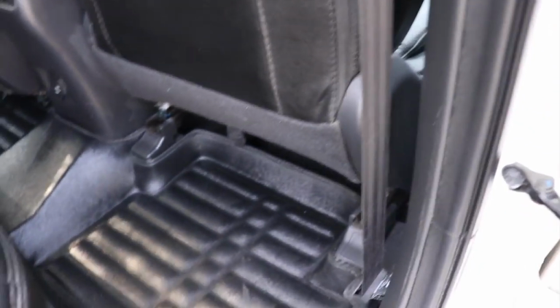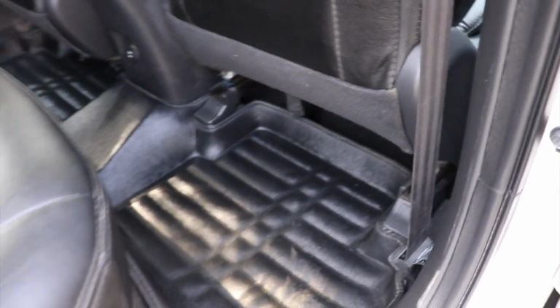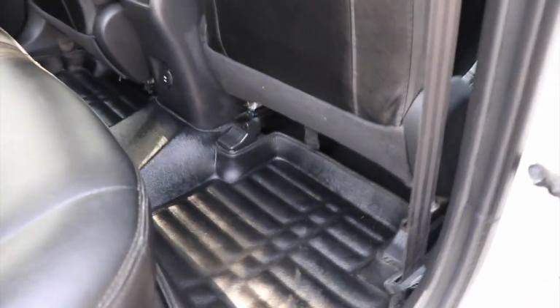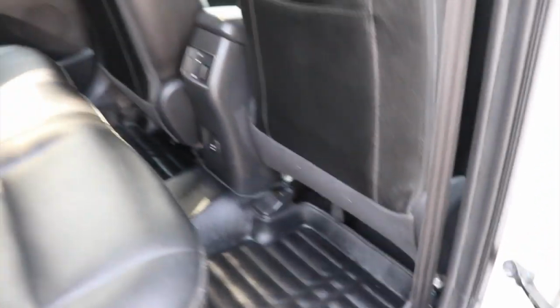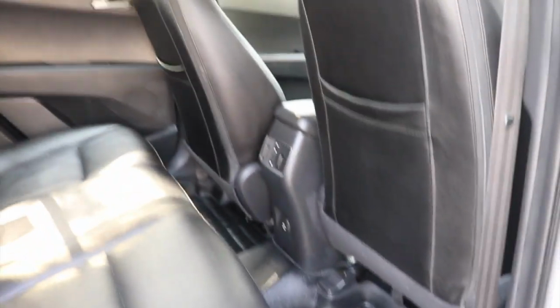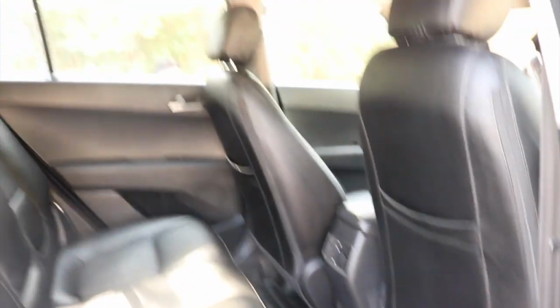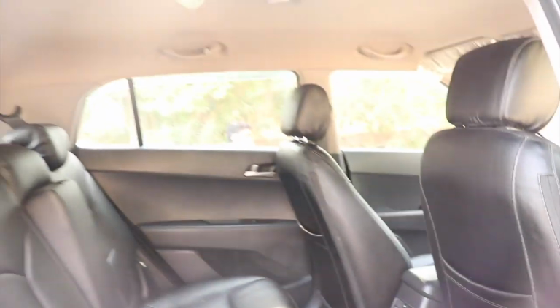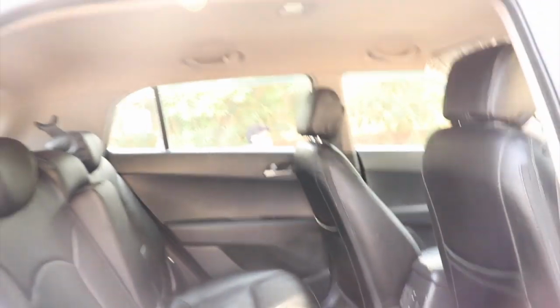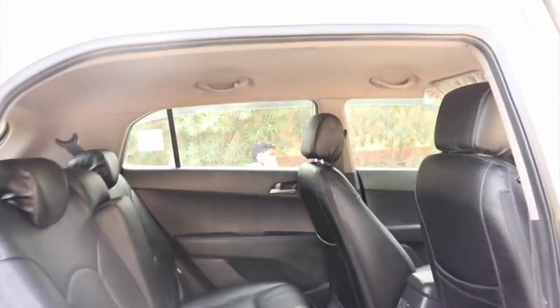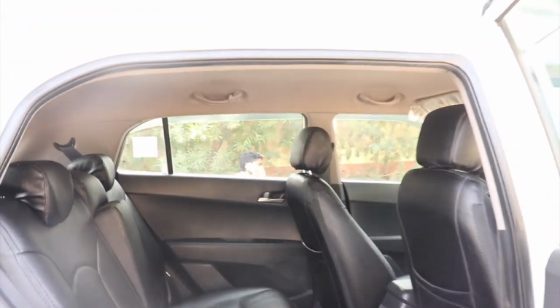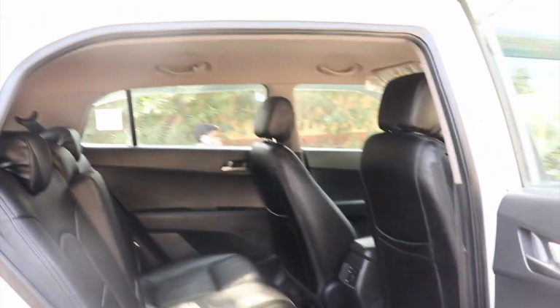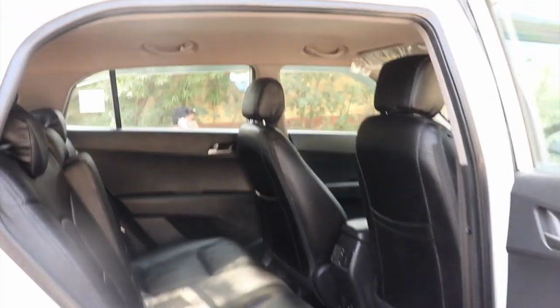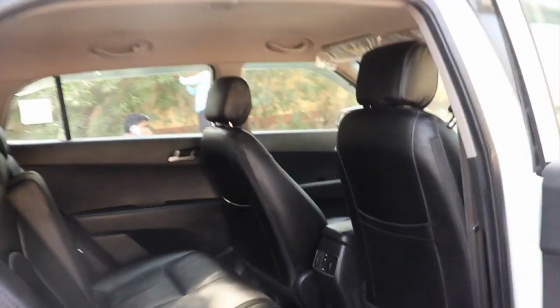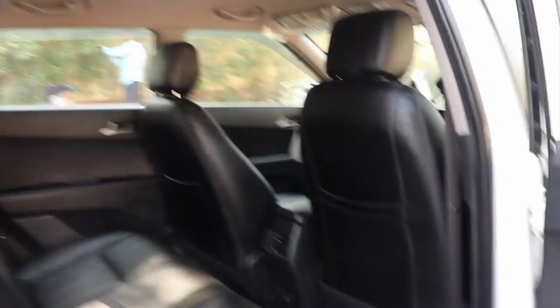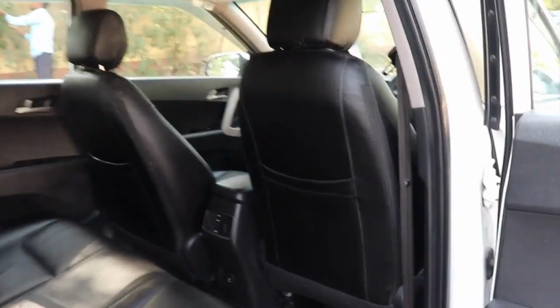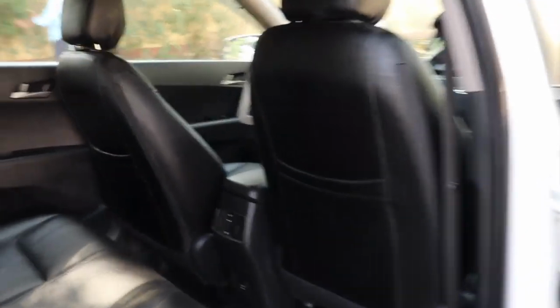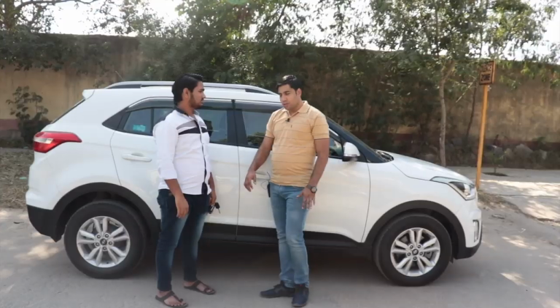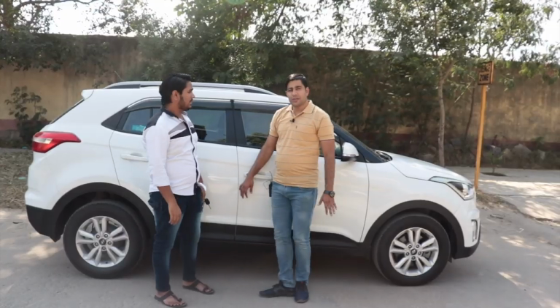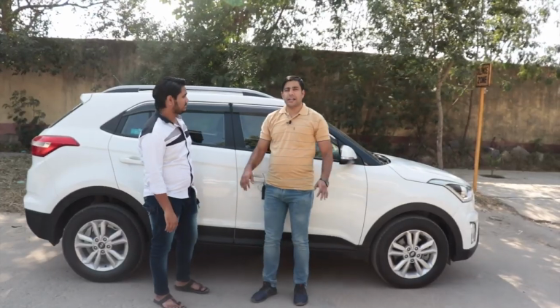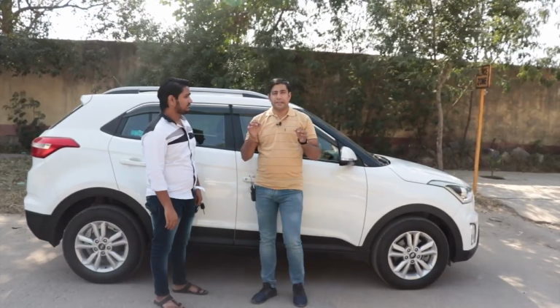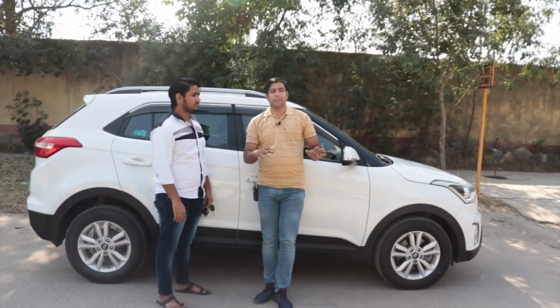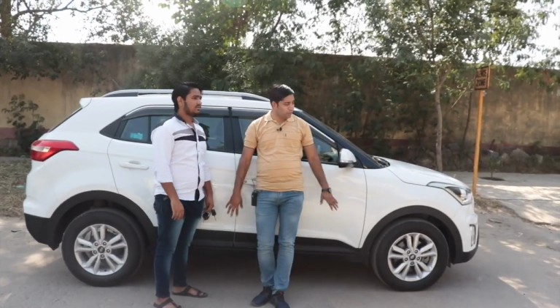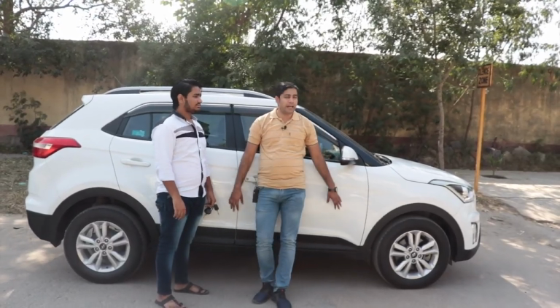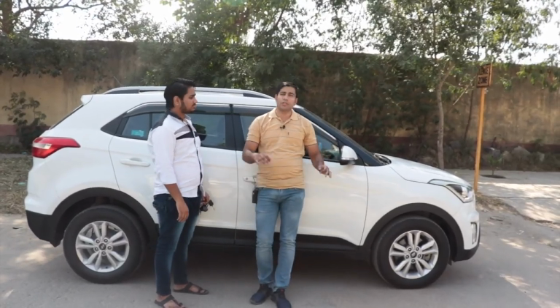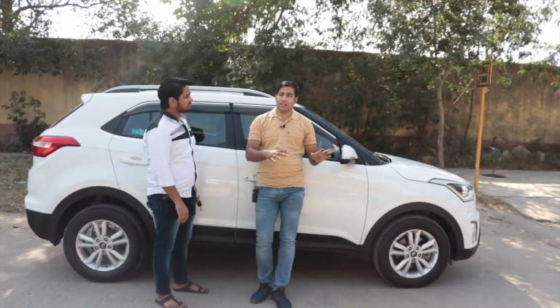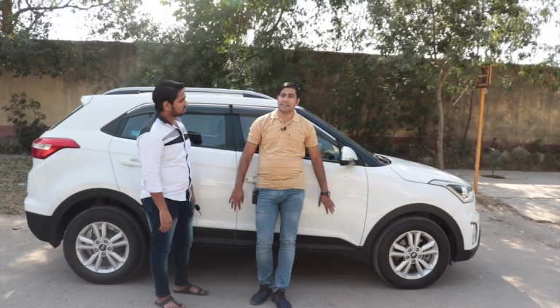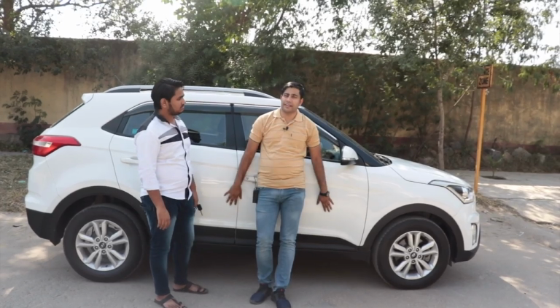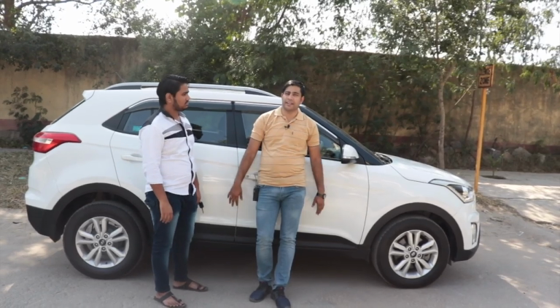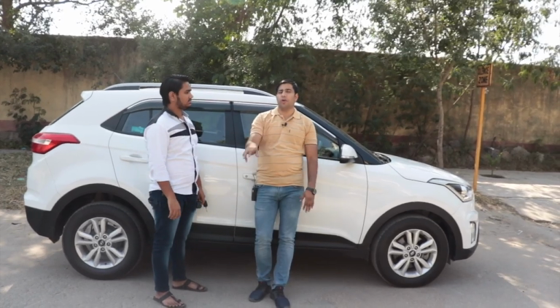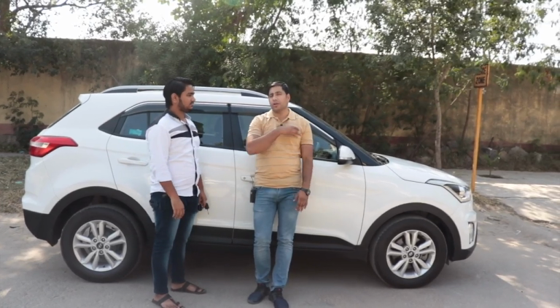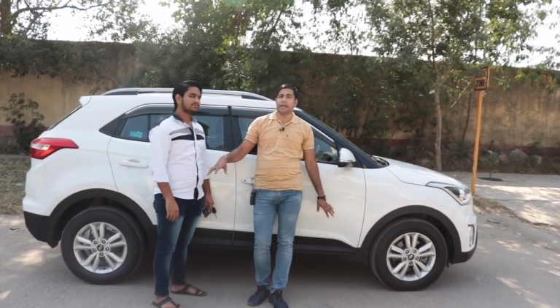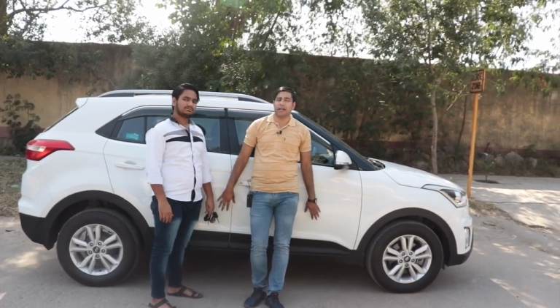Yeh gaadi ka complete interior hai — aap car ka poora interior dekh sakte hain. Gaadi ka interior bahut achi condition mein hai.